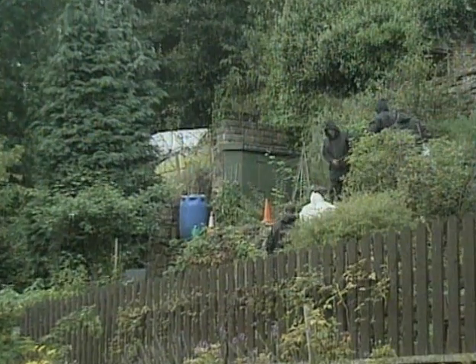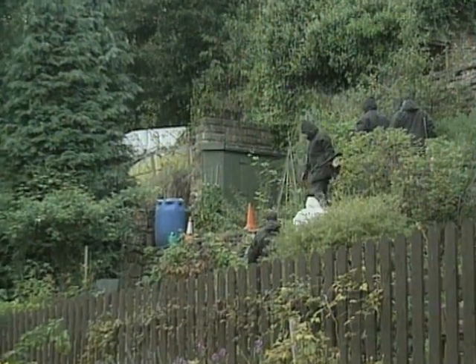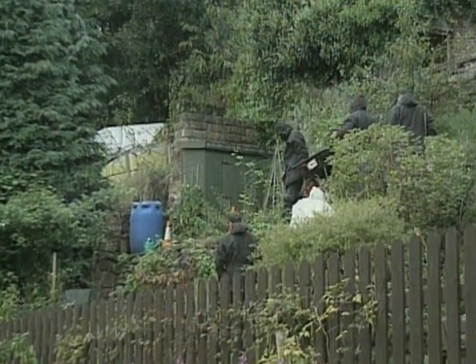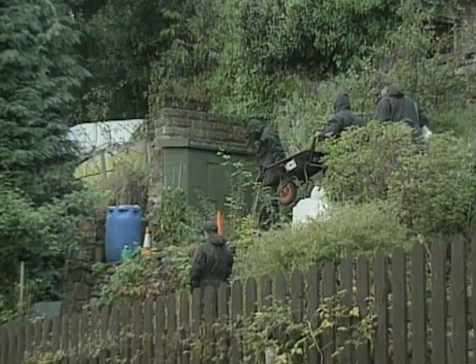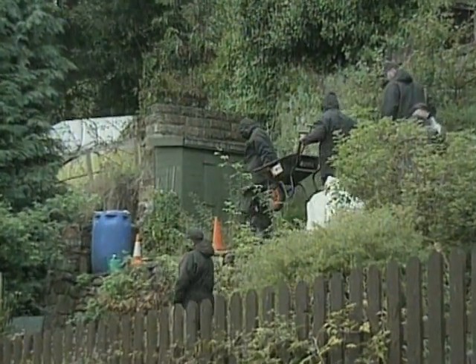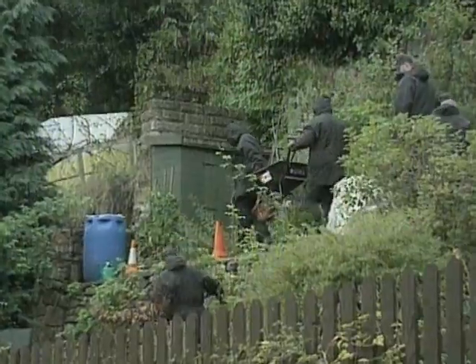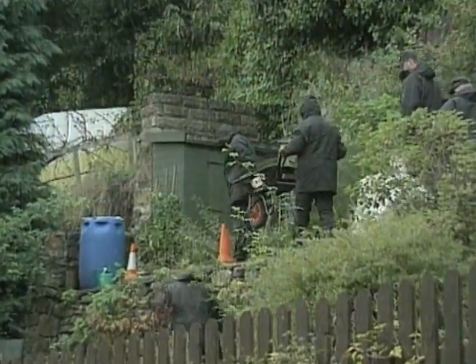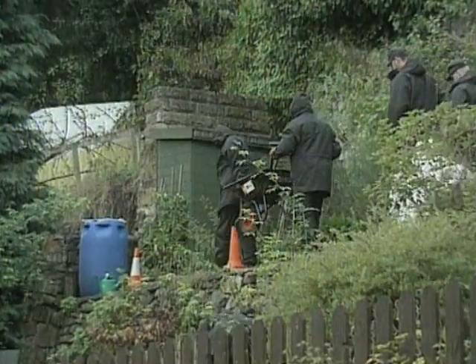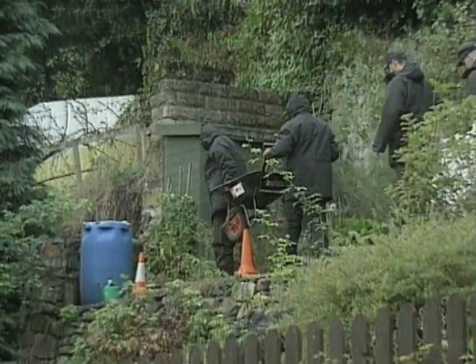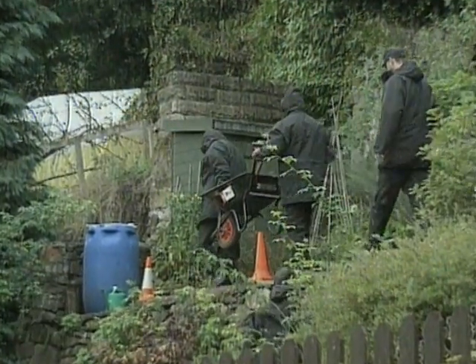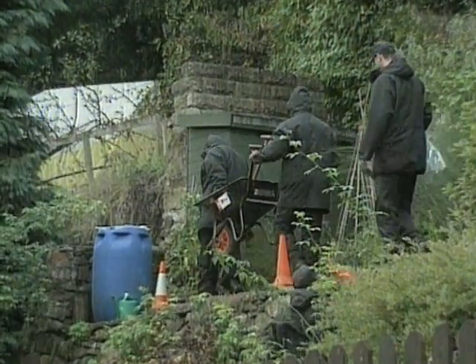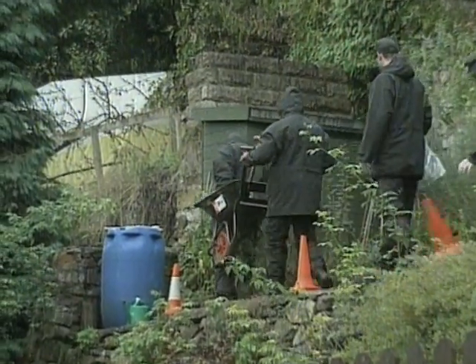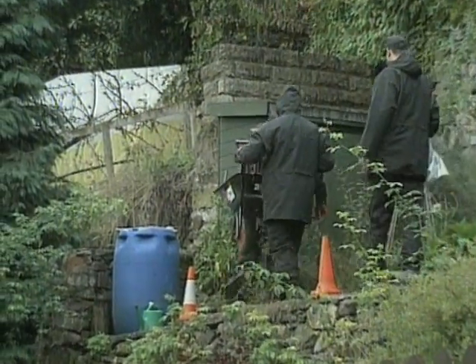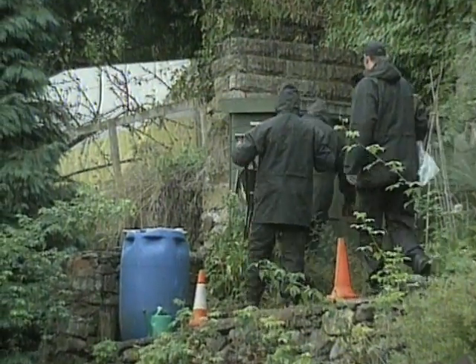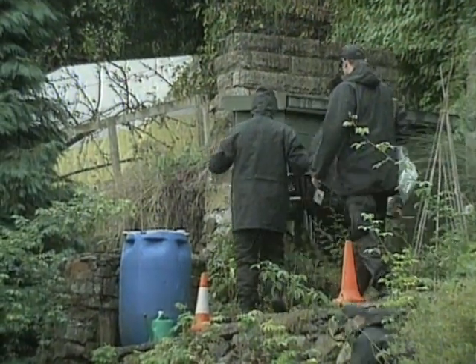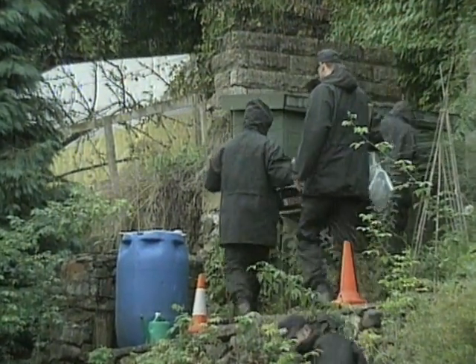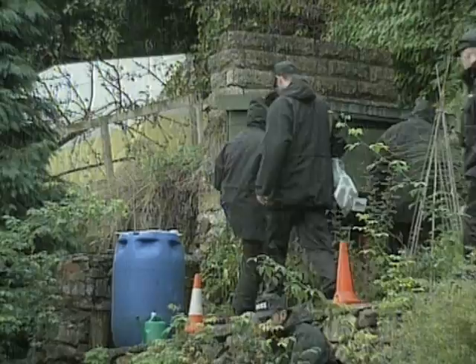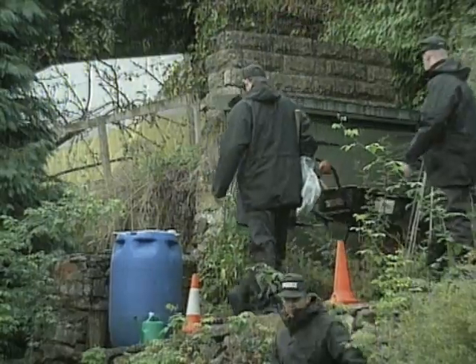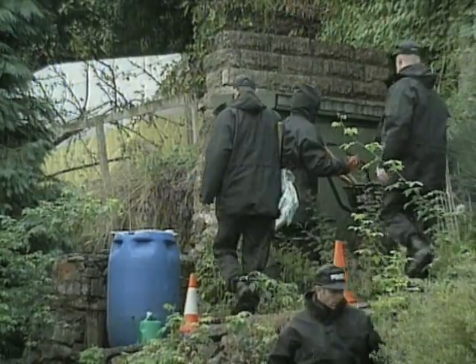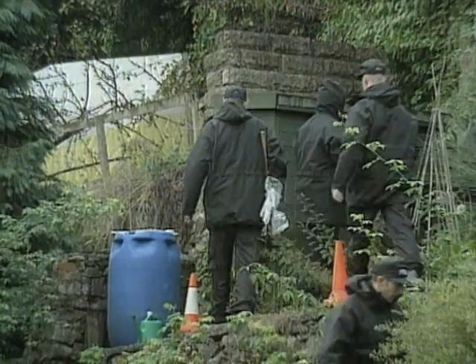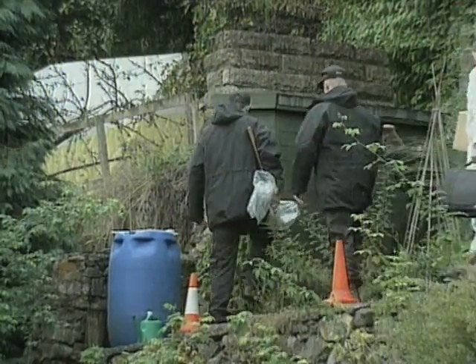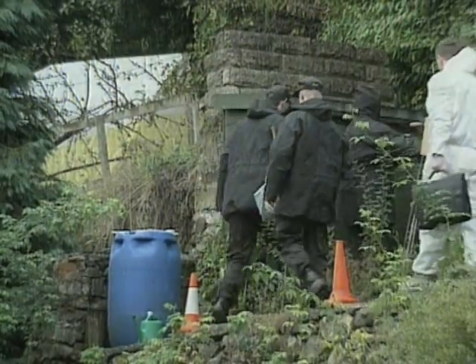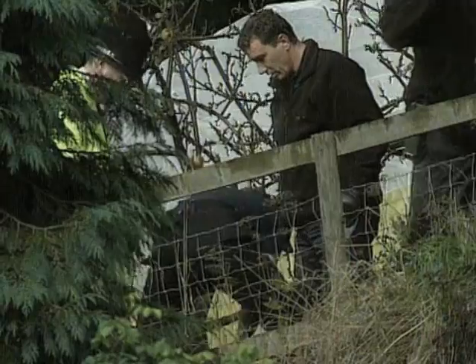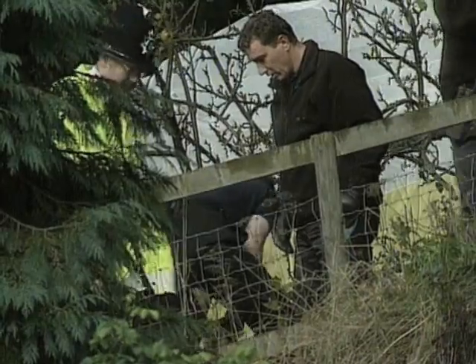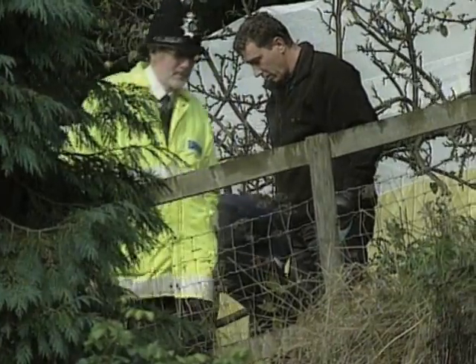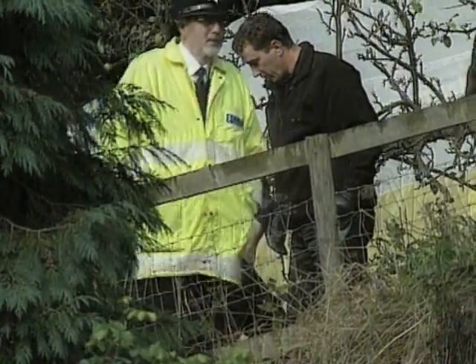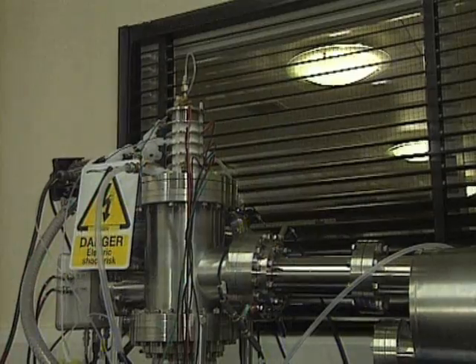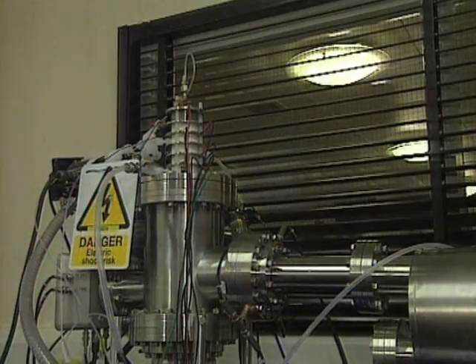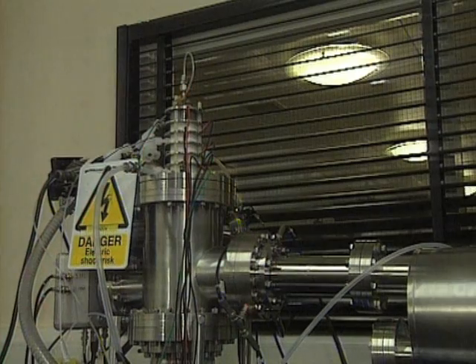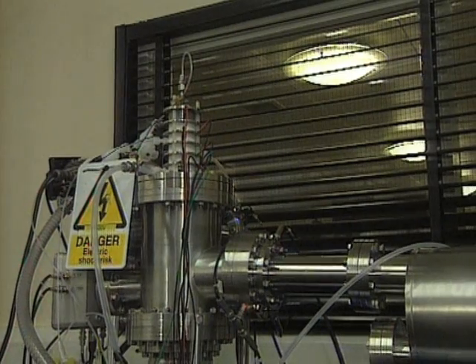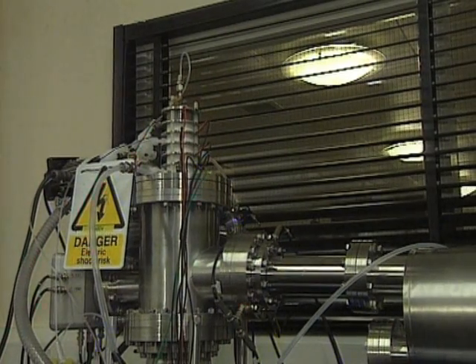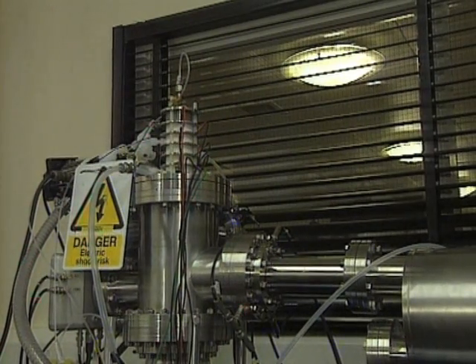When murder squad detectives launch a hunt for a body, the search can be long, arduous and sometimes fruitless. Costly manpower is expended on speculative searches. But scientists at Leicester University have developed this.